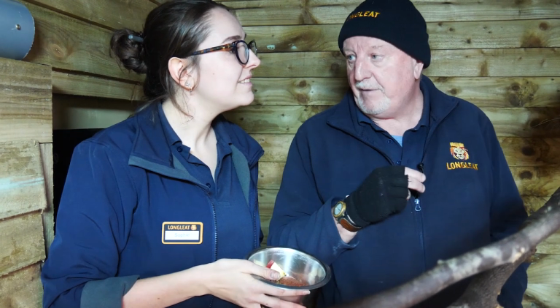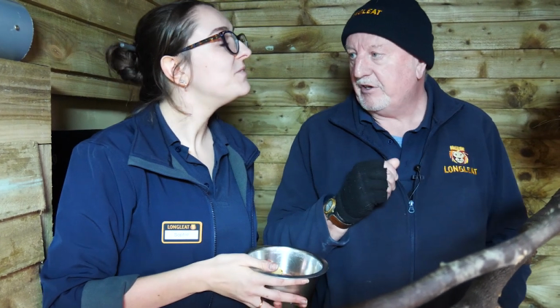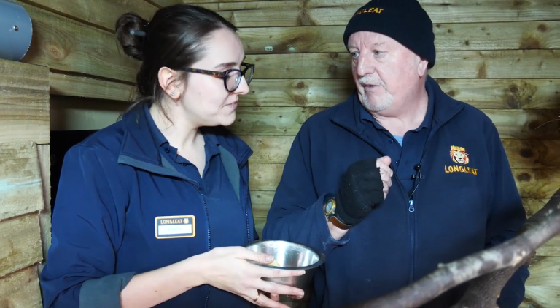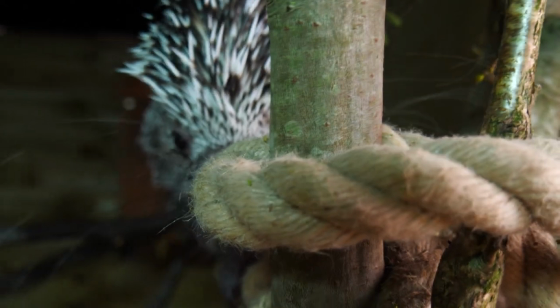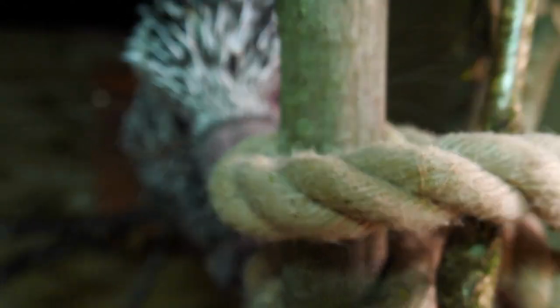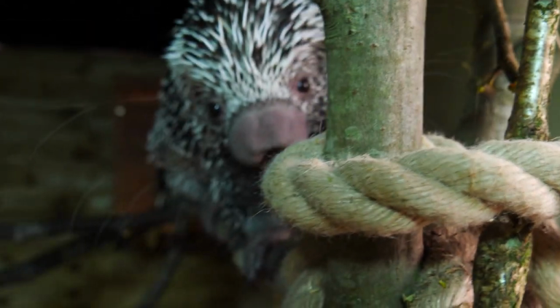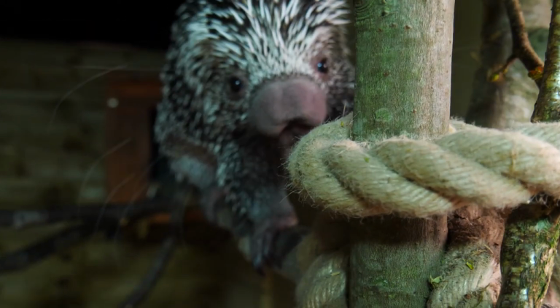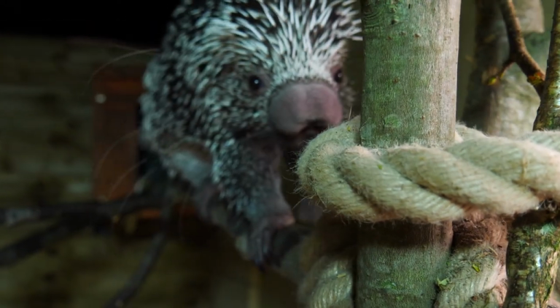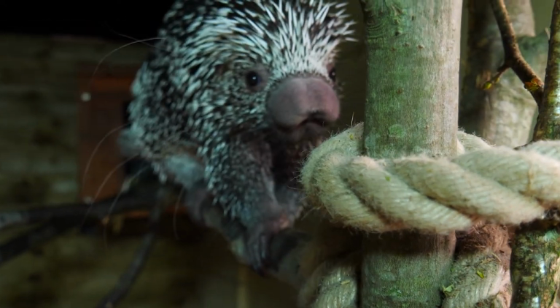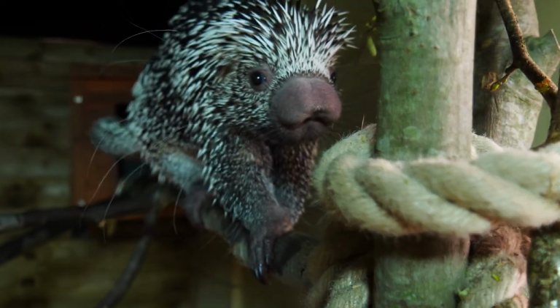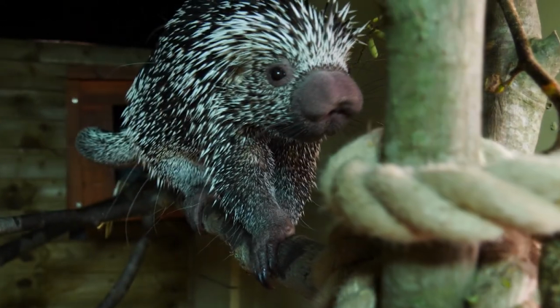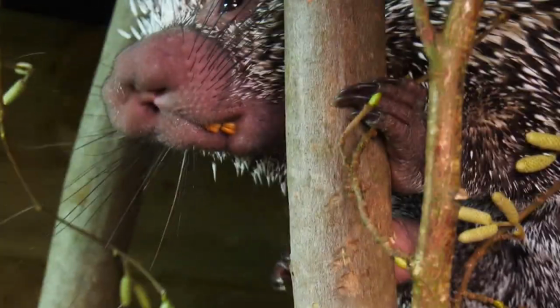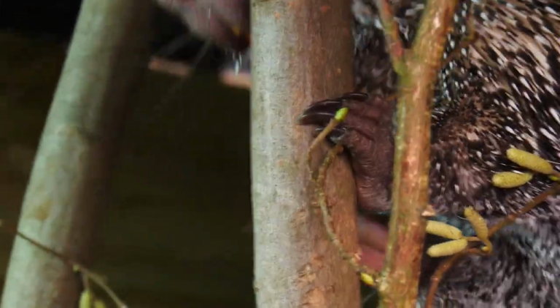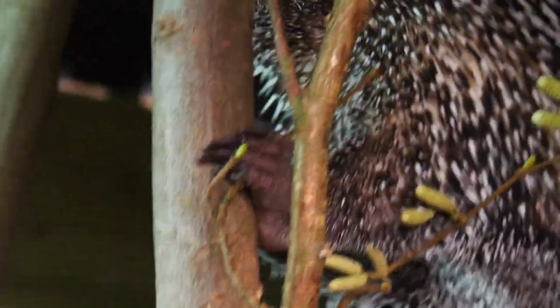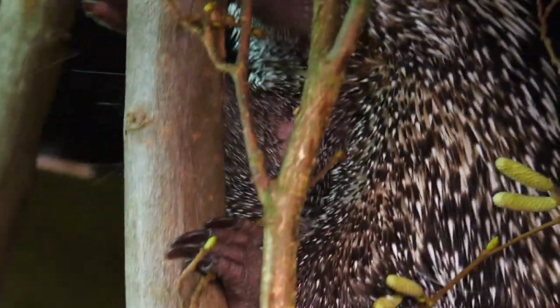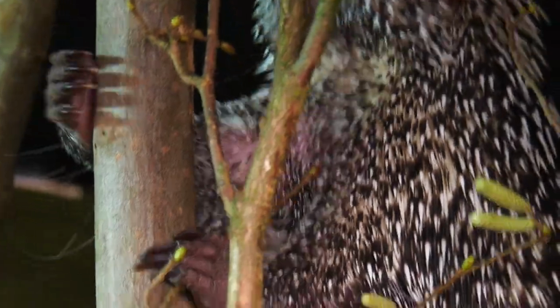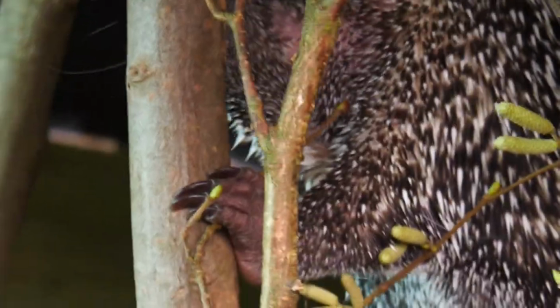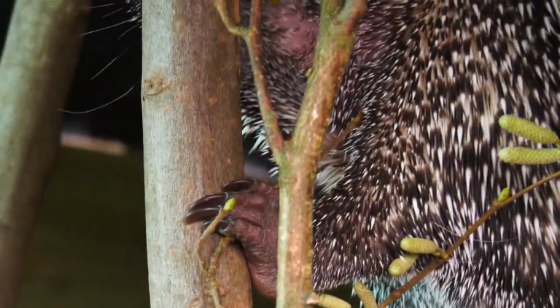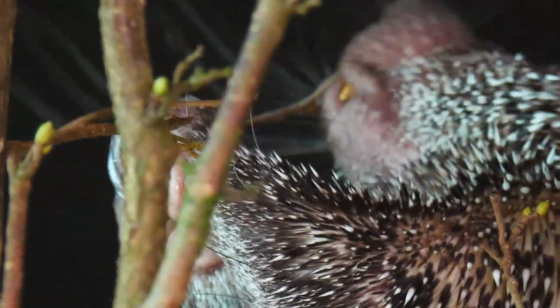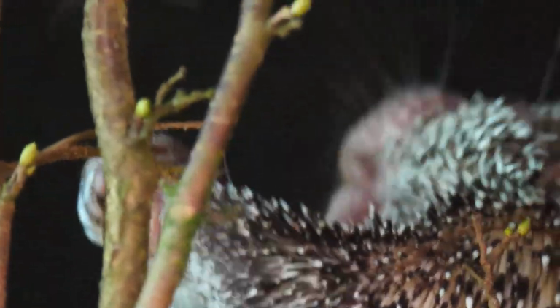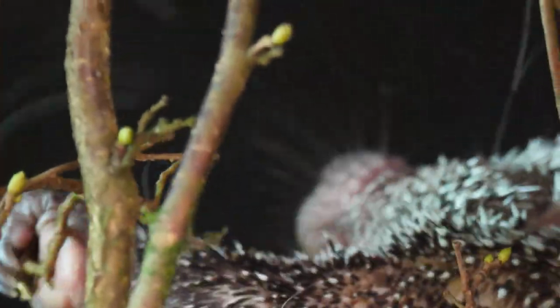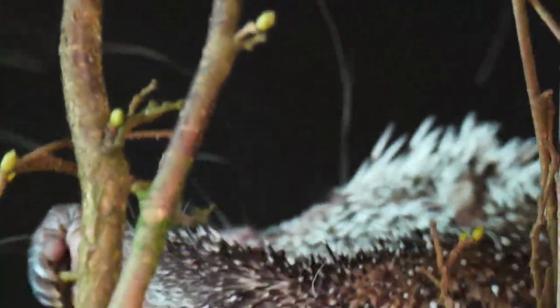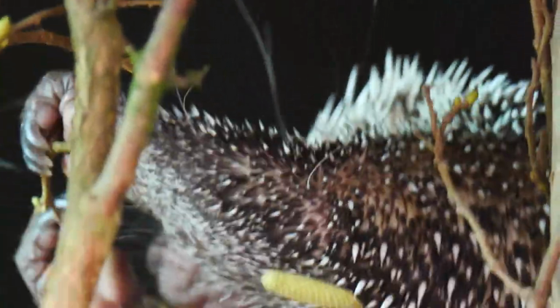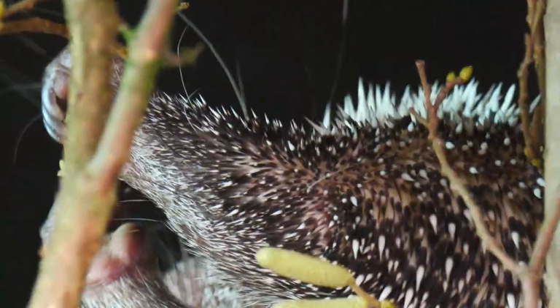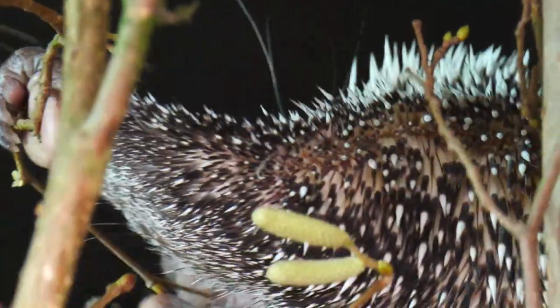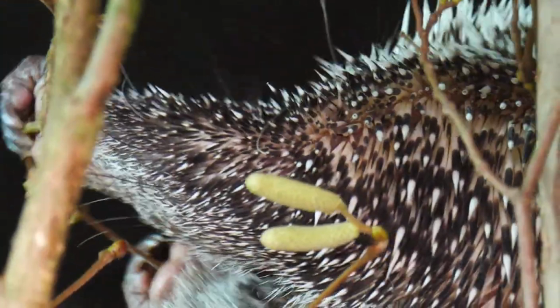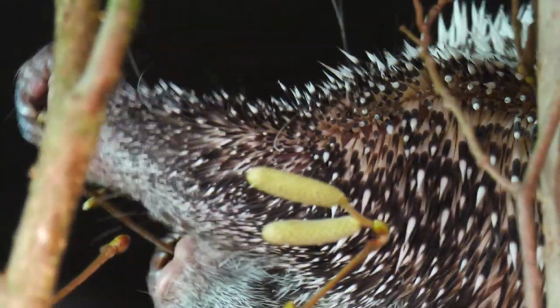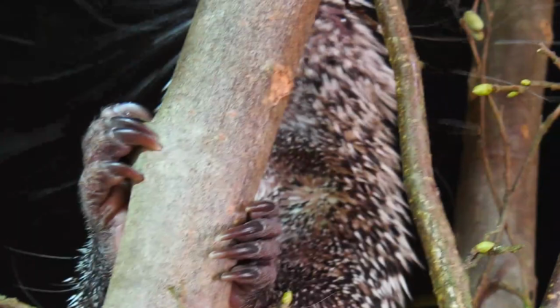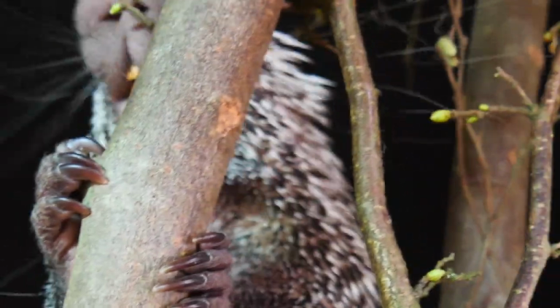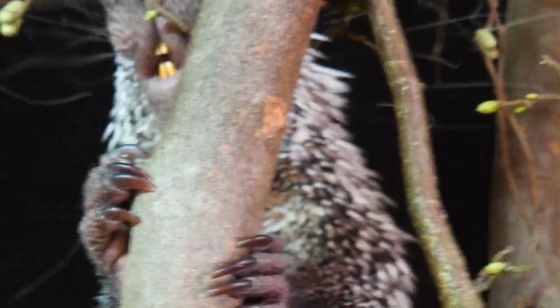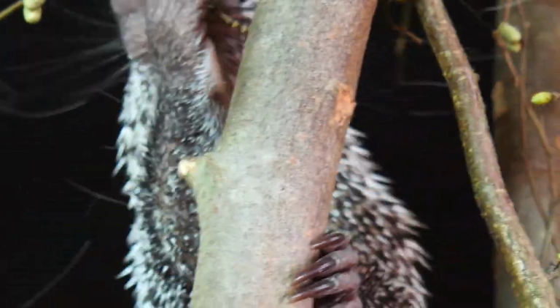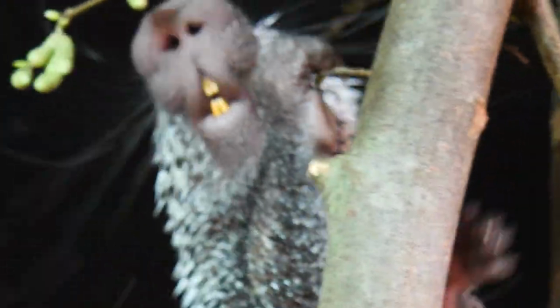Both females — so is there a plan later on to maybe get a male in? I think maybe, yeah. We'll have to see what we can find. It's a long process, but these two are settling in really well at the minute. Yeah, they're getting on very well.